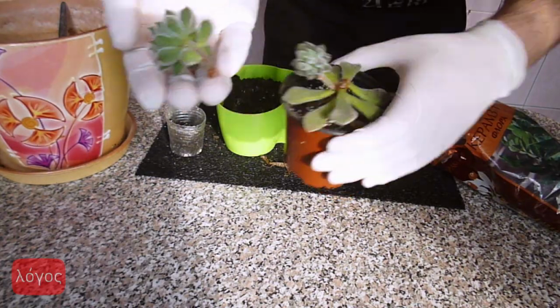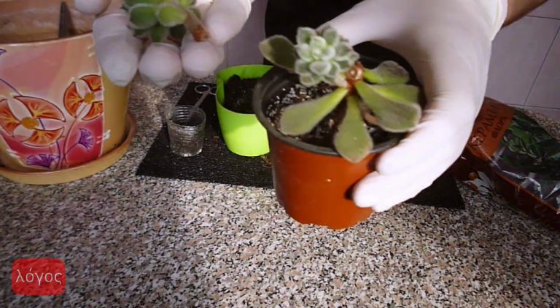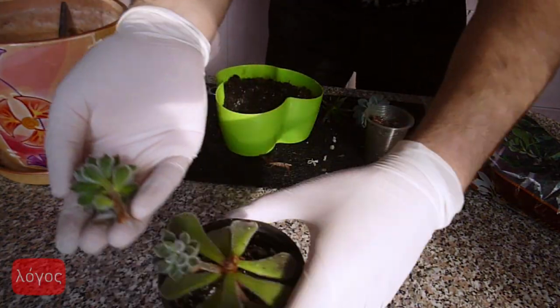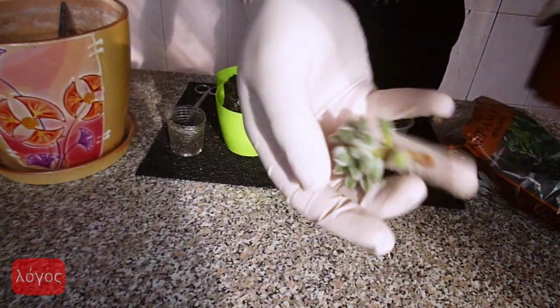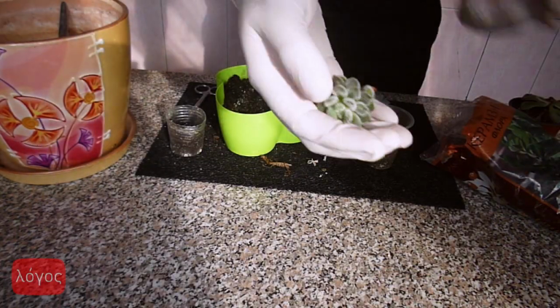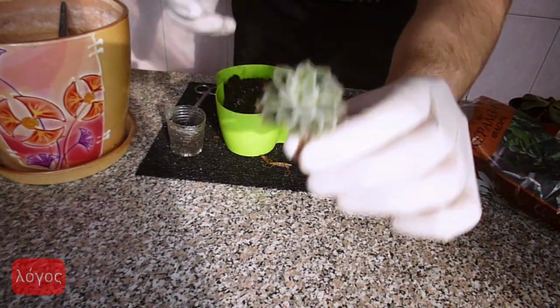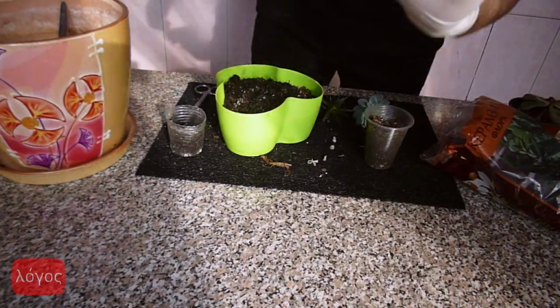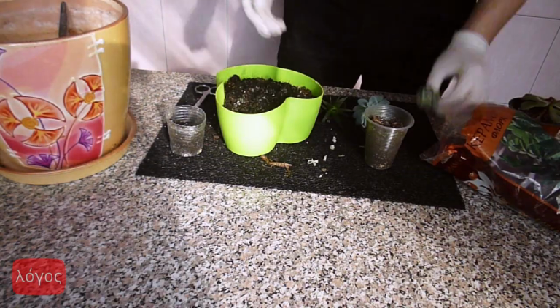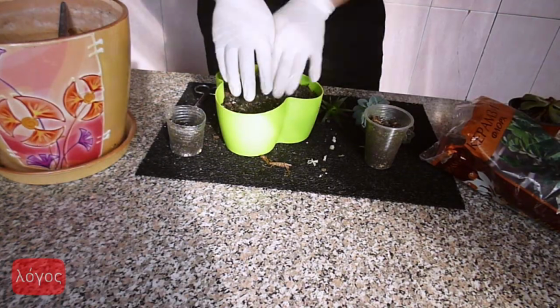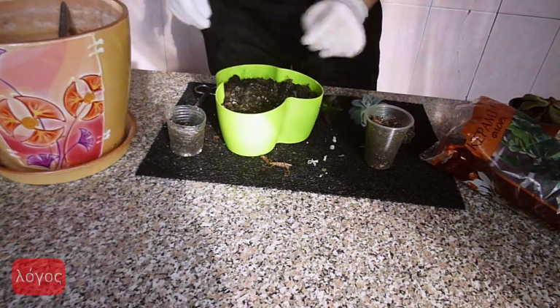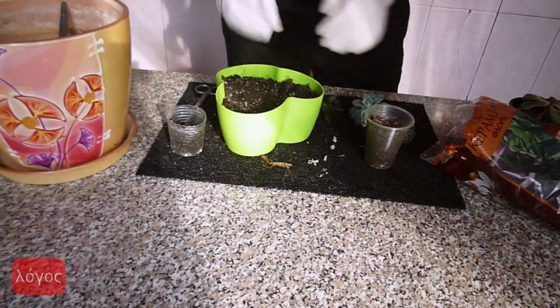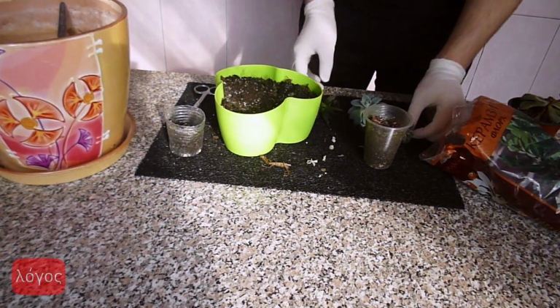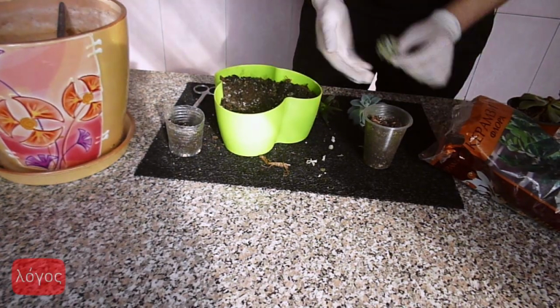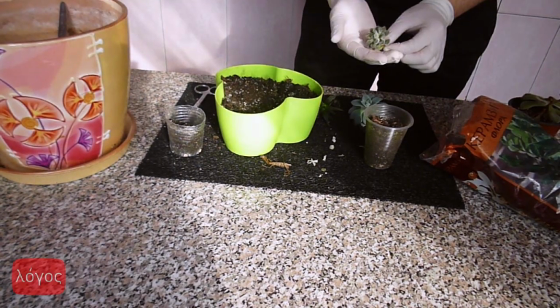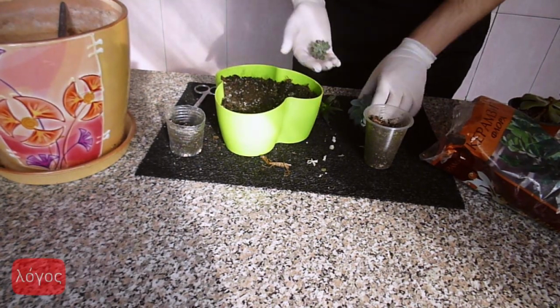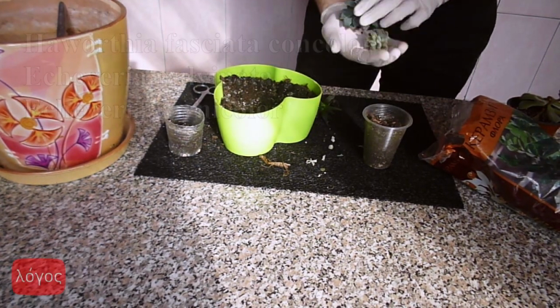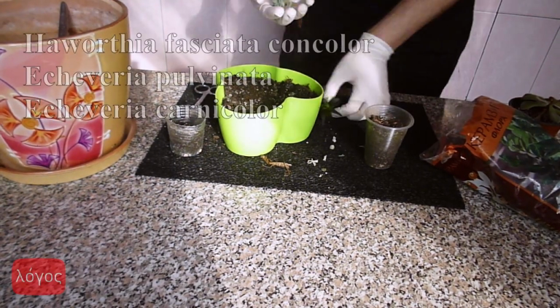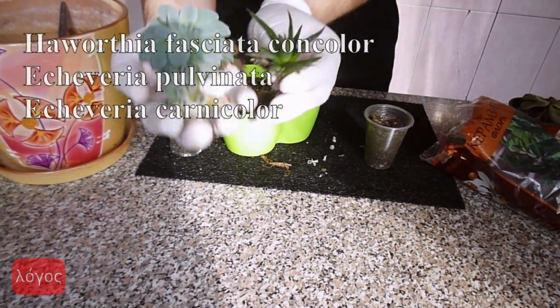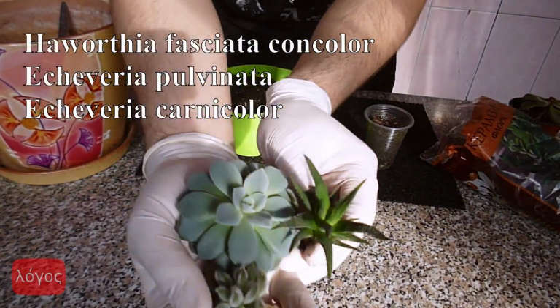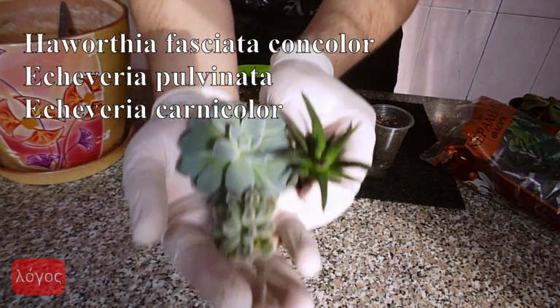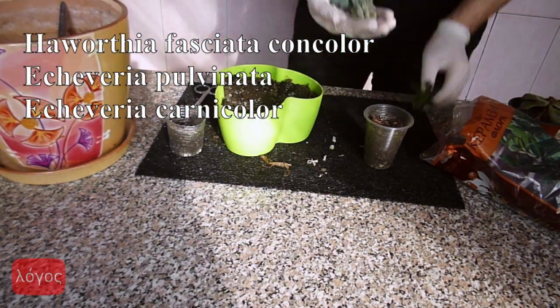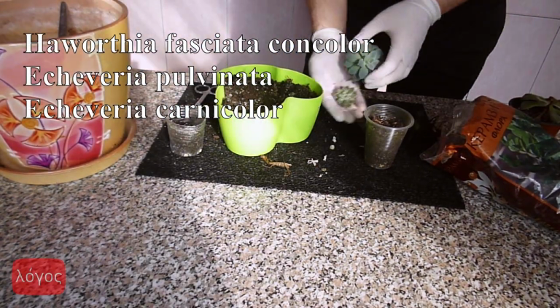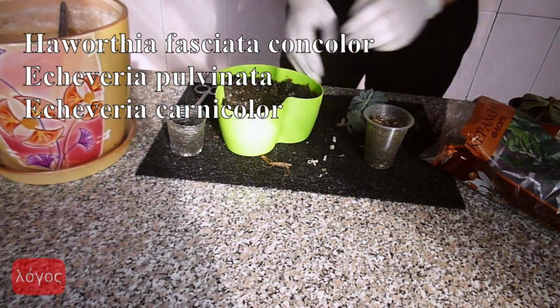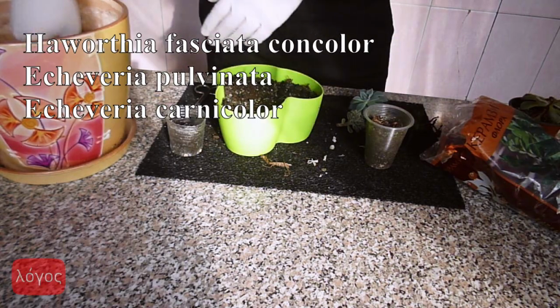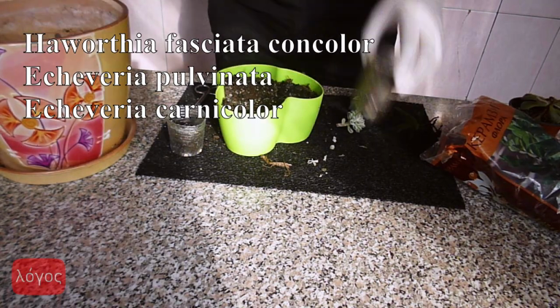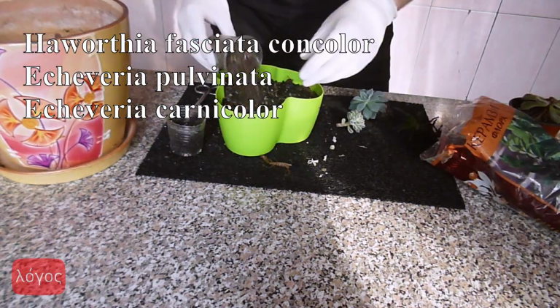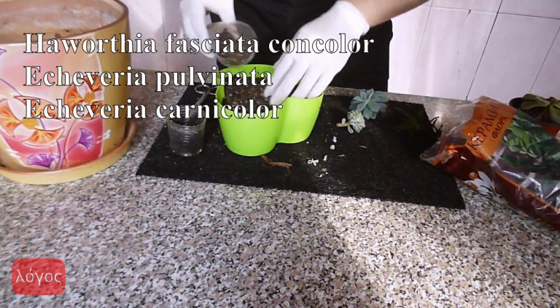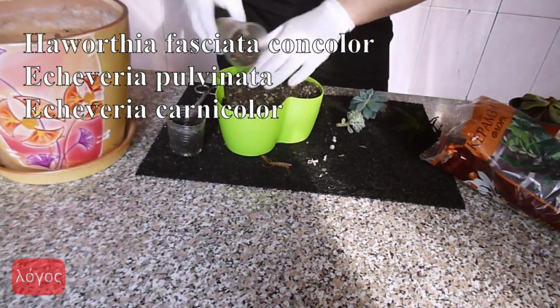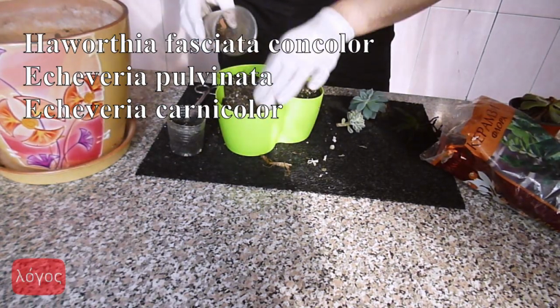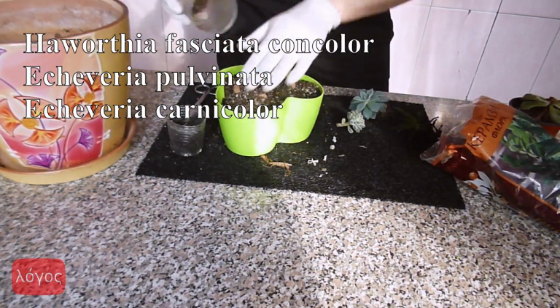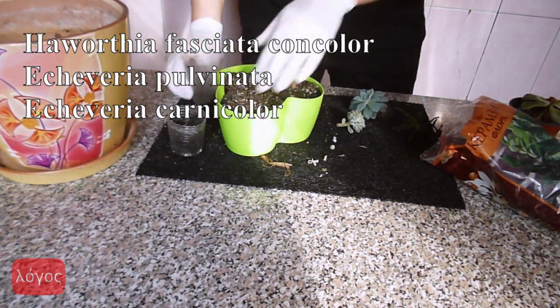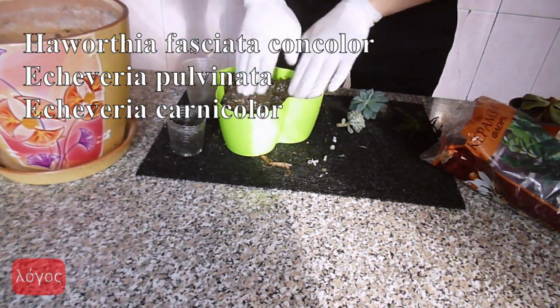If your succulents have dry leaves, you need to remove them as they can start rotting. In this composition I use Haworthia fasciata concolor, Echeveria pulvinata and Echeveria carnicolor.